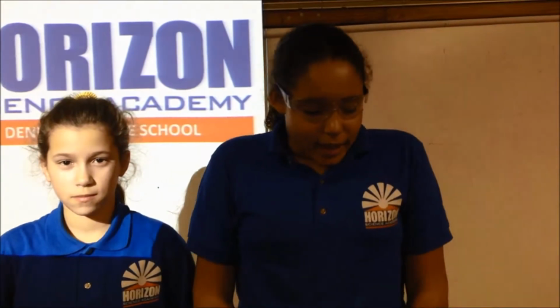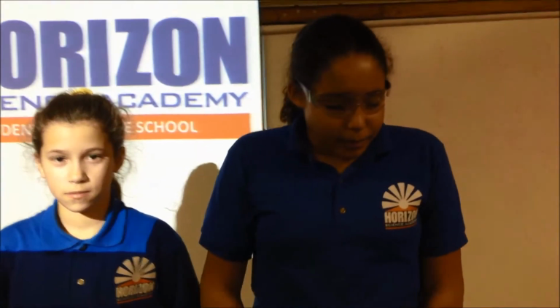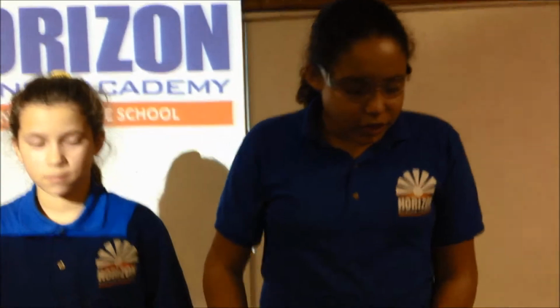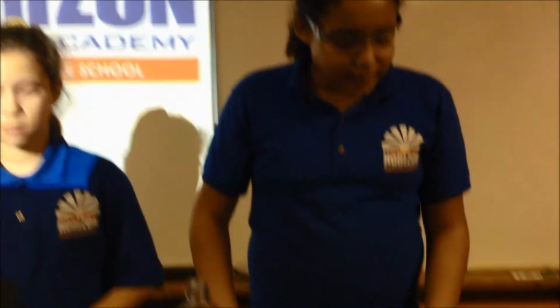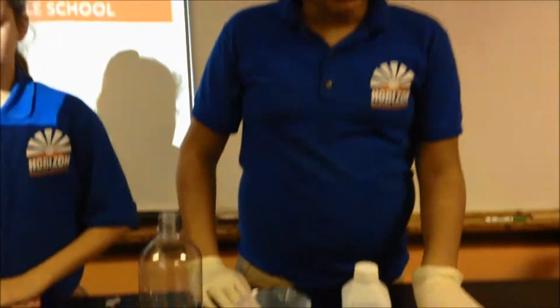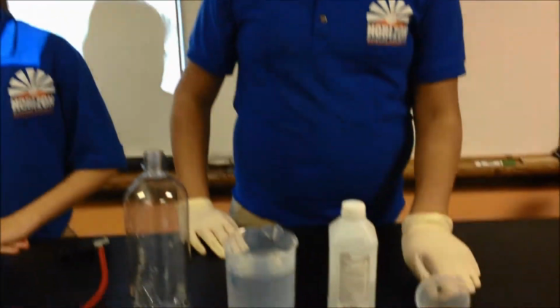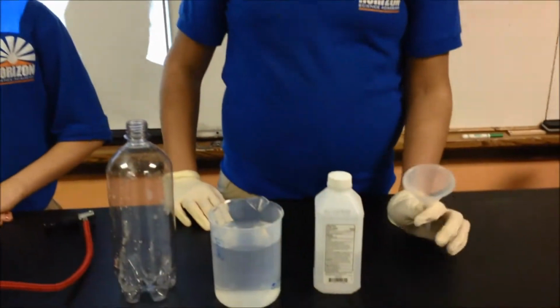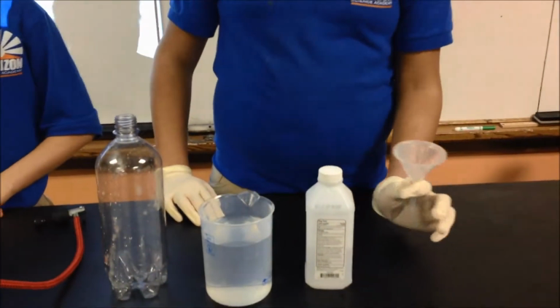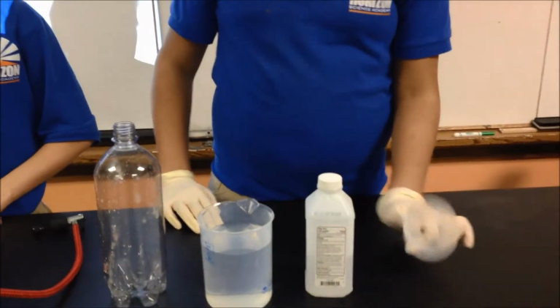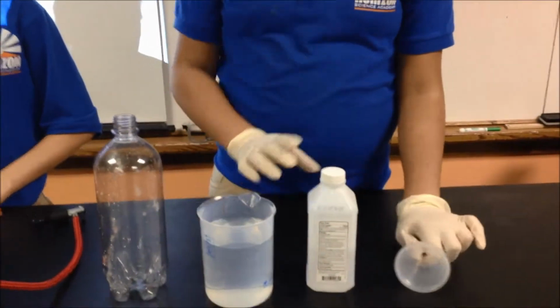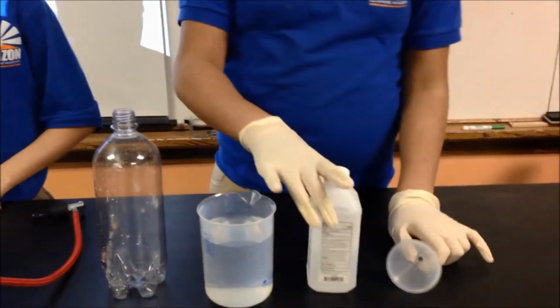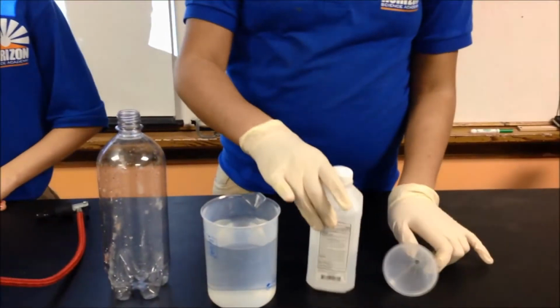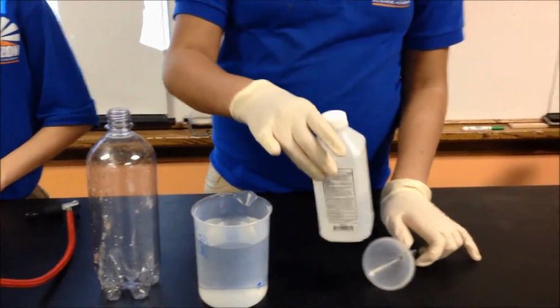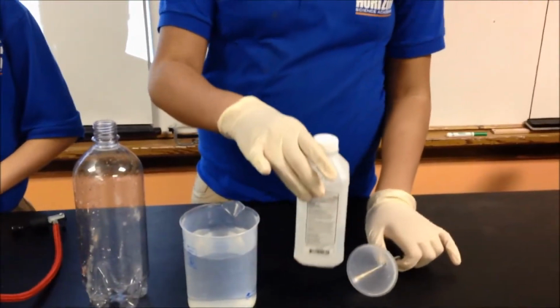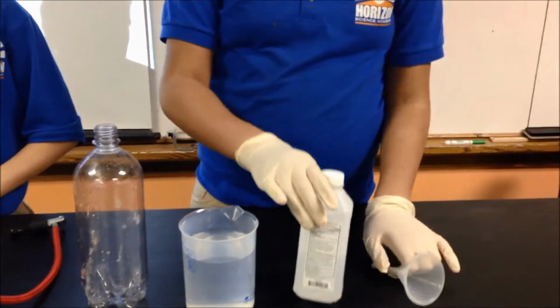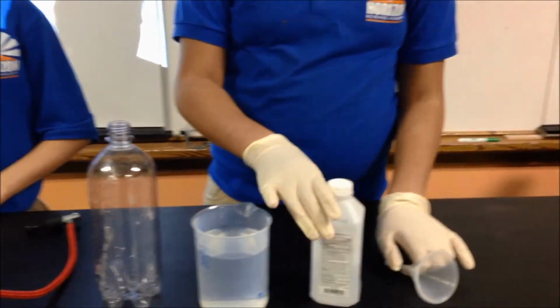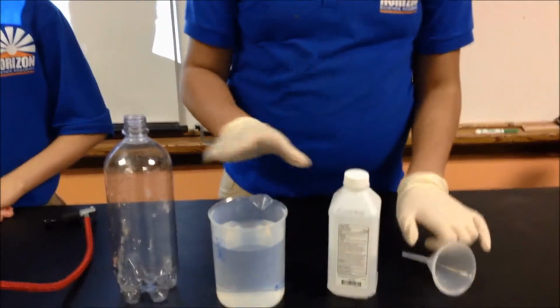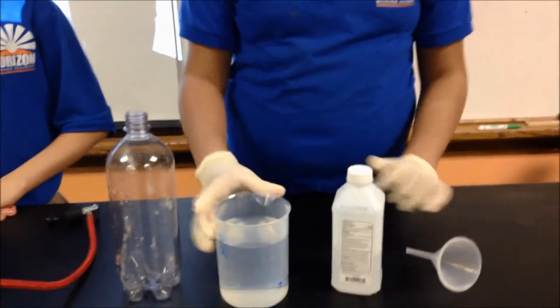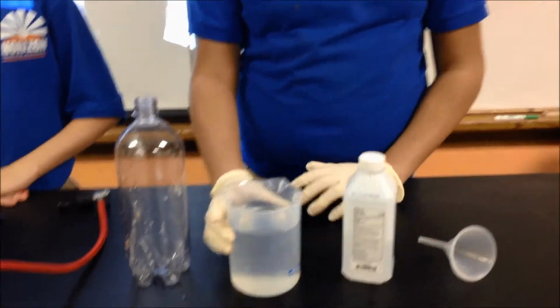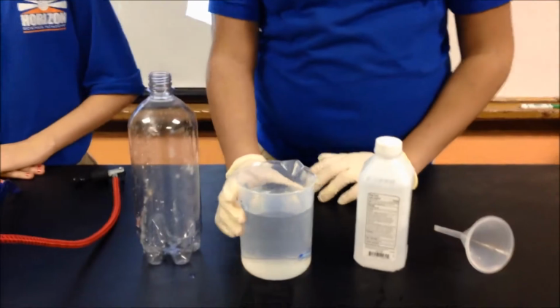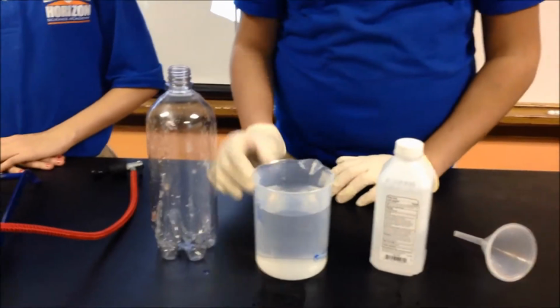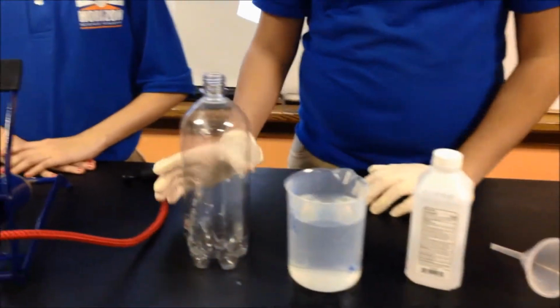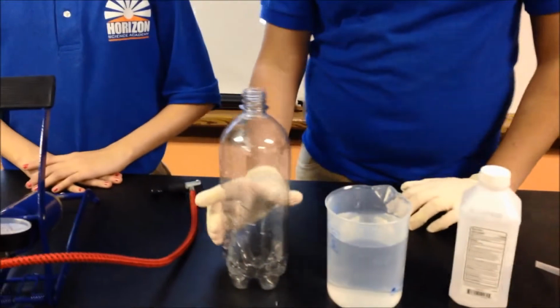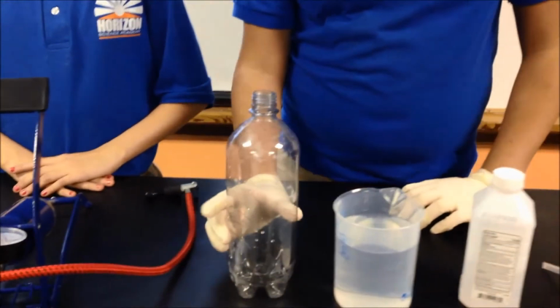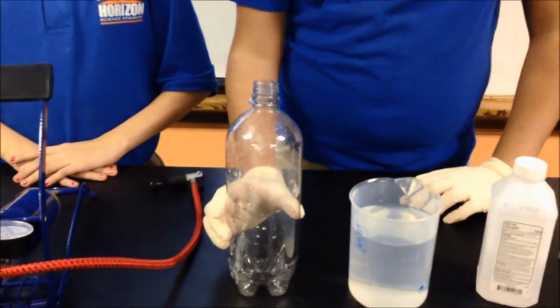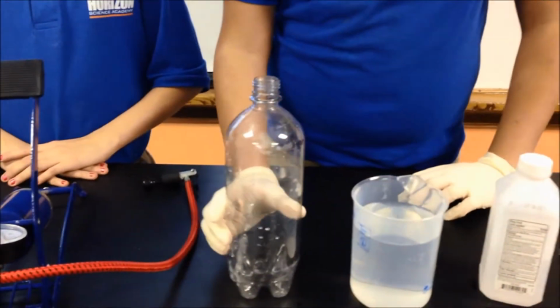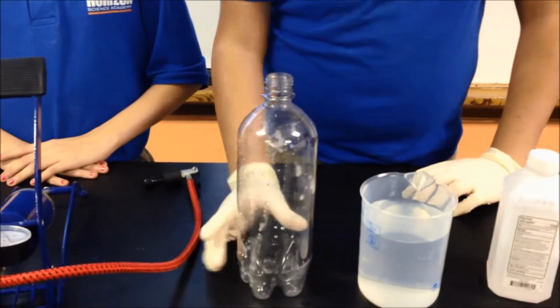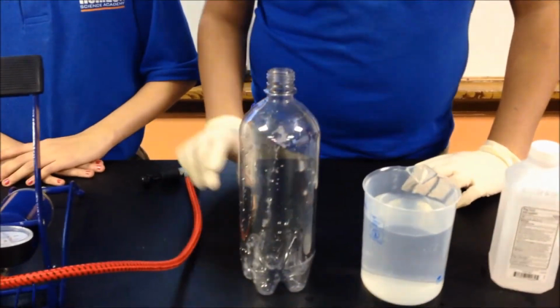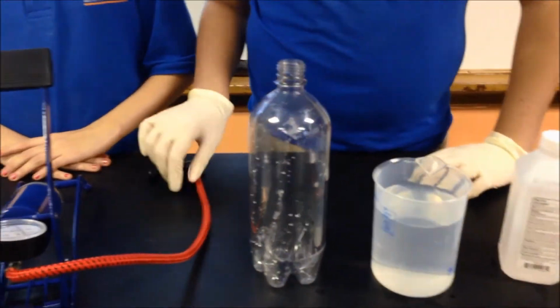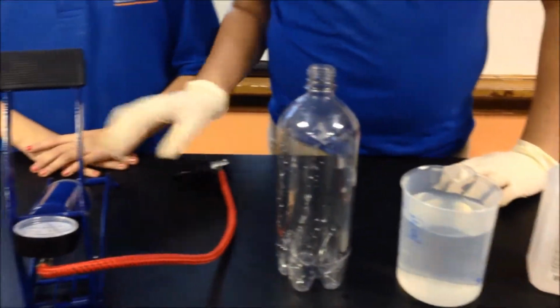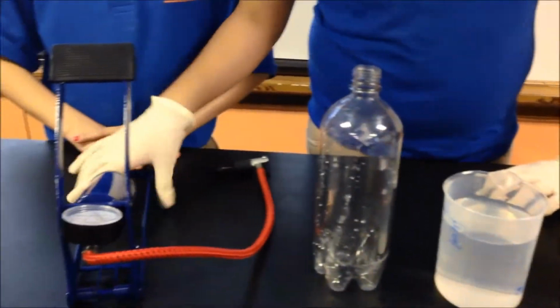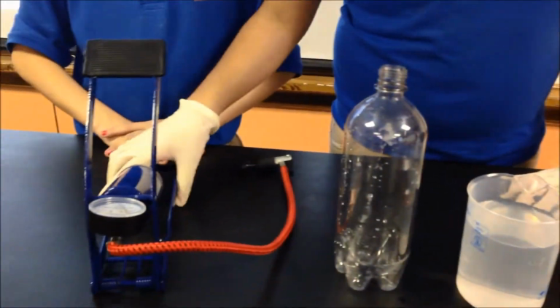Now, these are our materials. We have a funnel, we have our rubbing alcohol, we have our warm water, we have our plastic cleaner bottle, and we have our football.